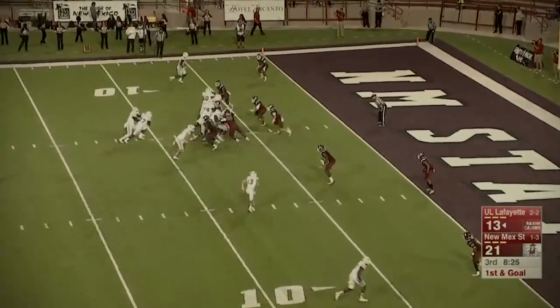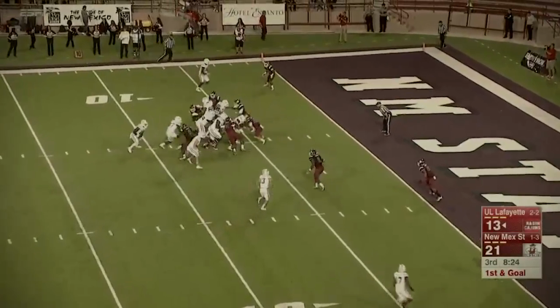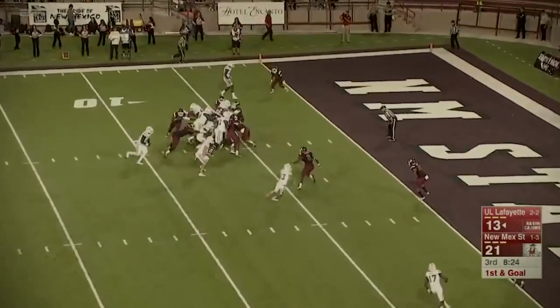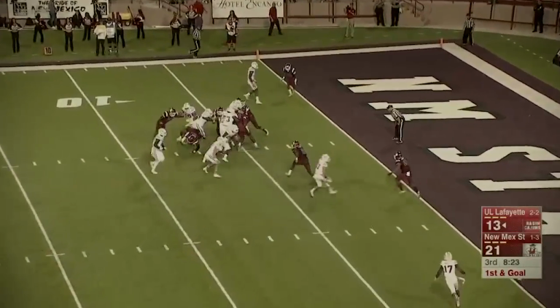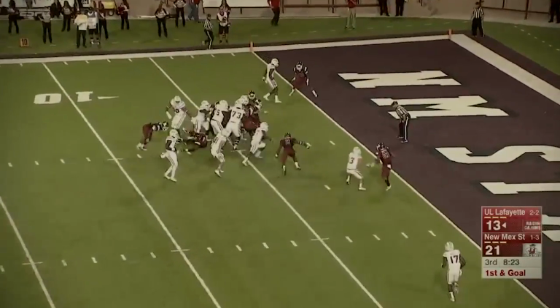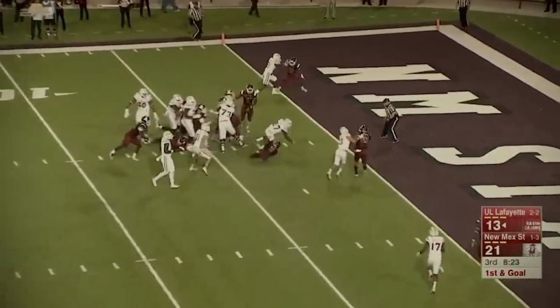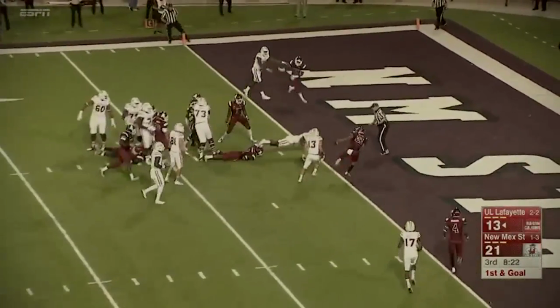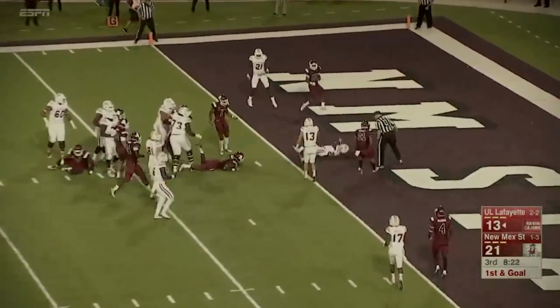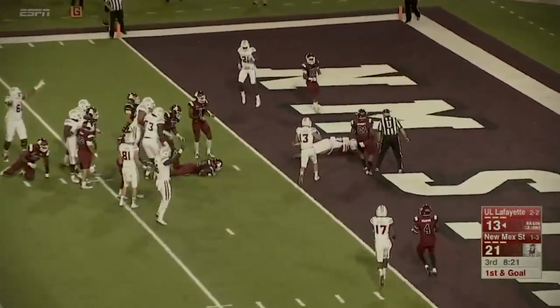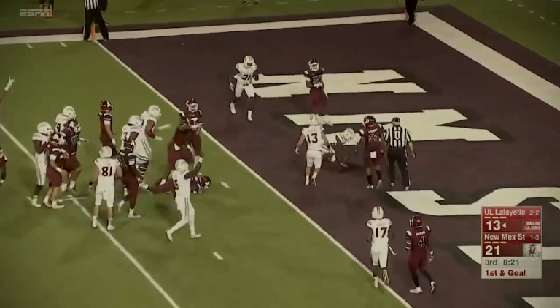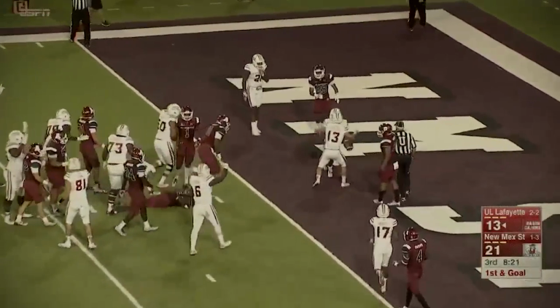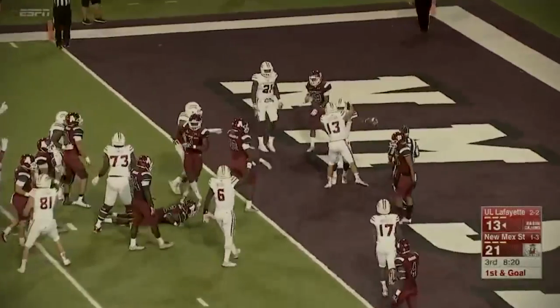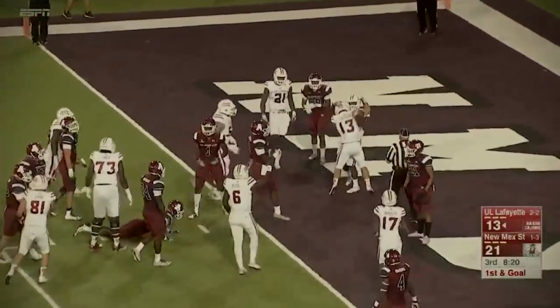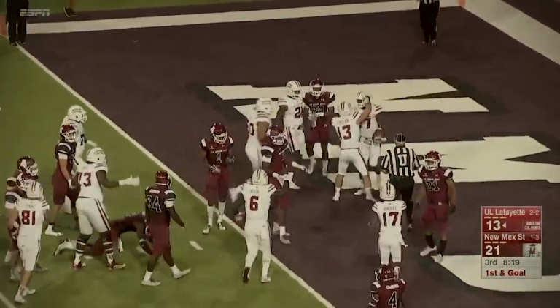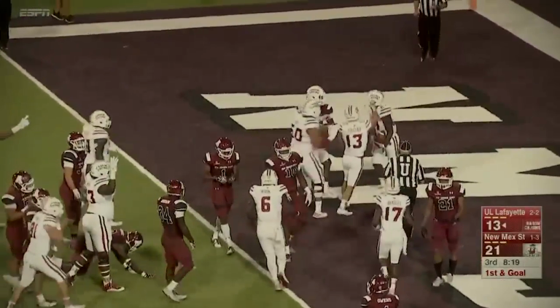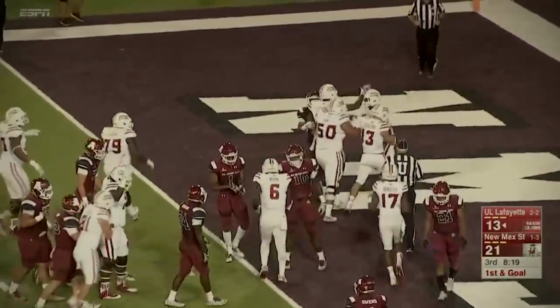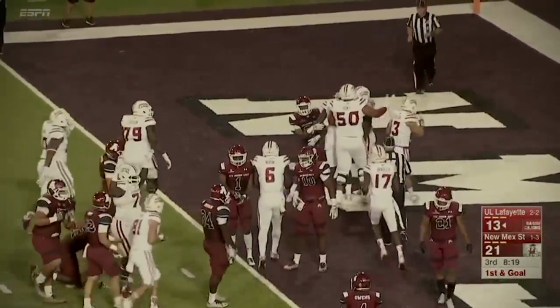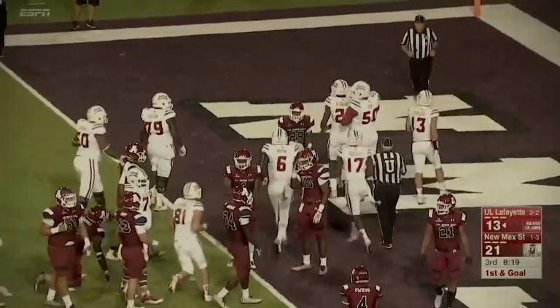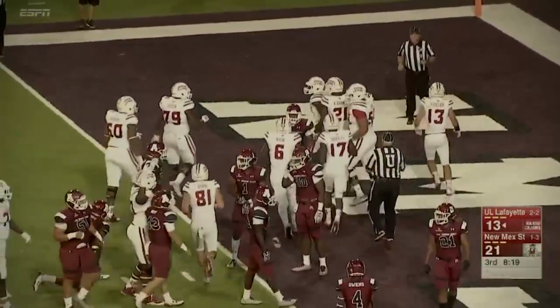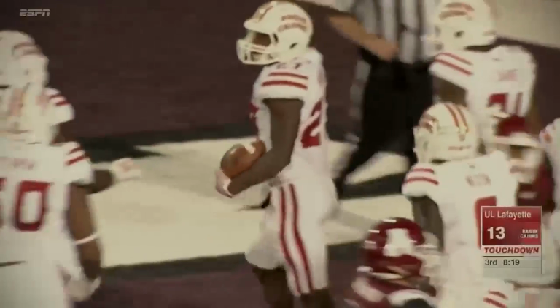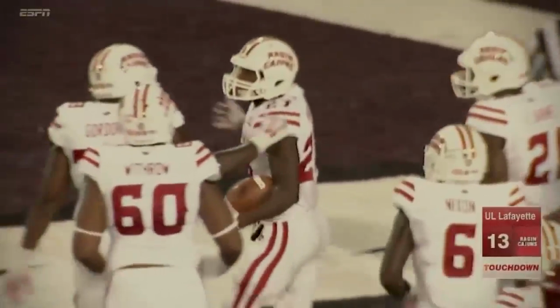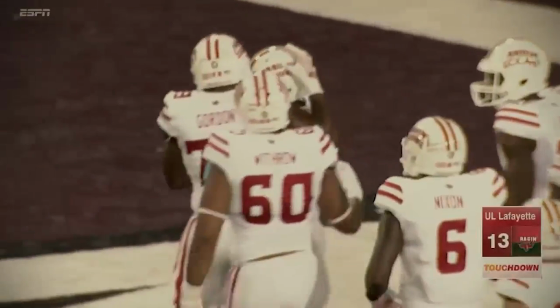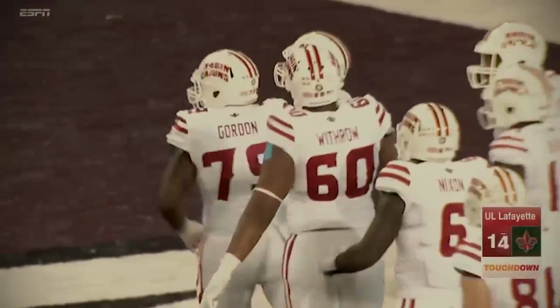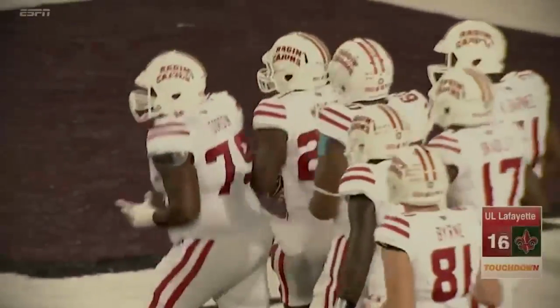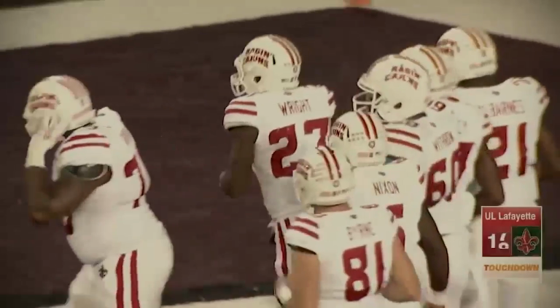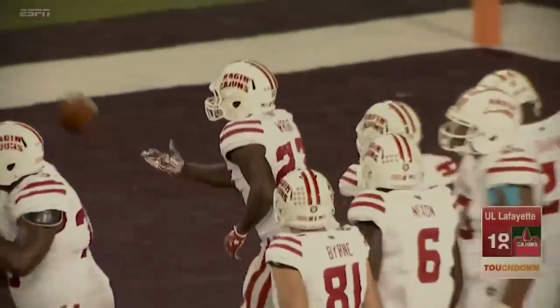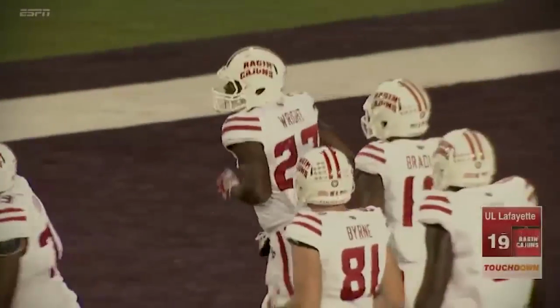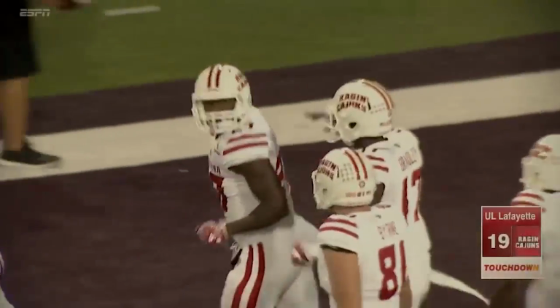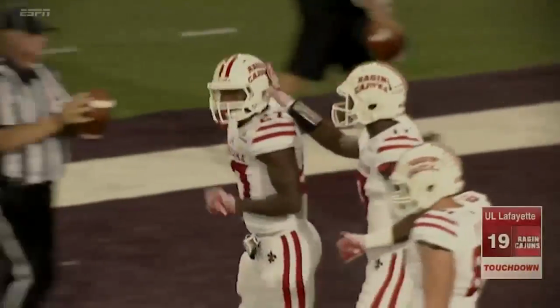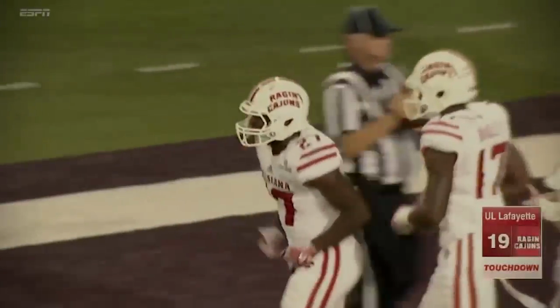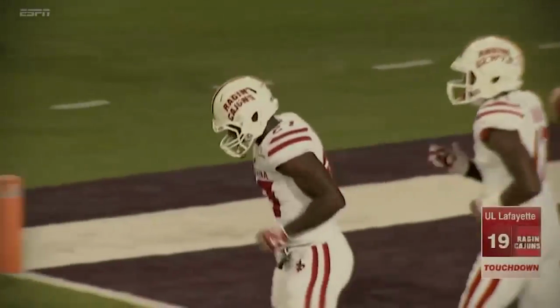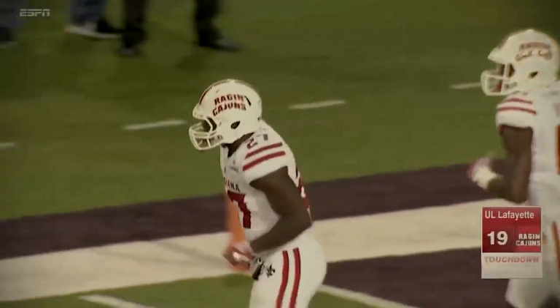Seventh play of the drive right here. They're running behind their big offensive line, and the Cajuns controlling the line of scrimmage. Jordan Wright dives into the end zone, and it's 21-19.